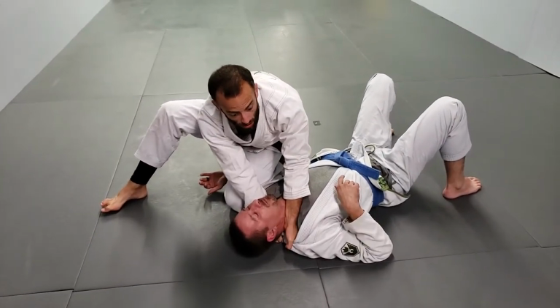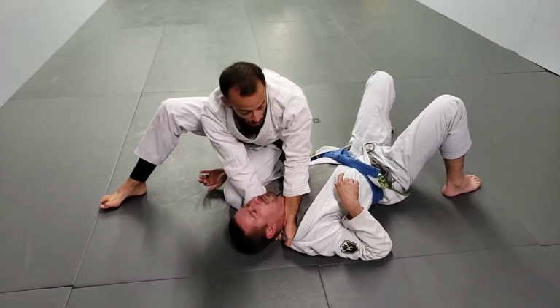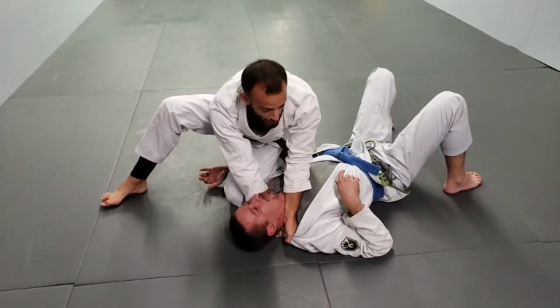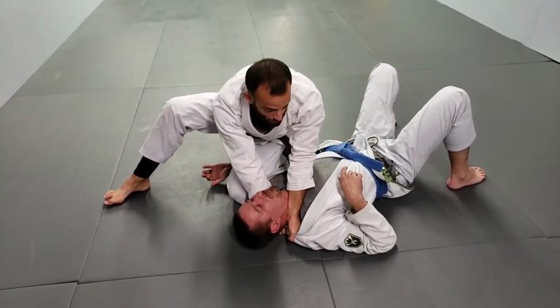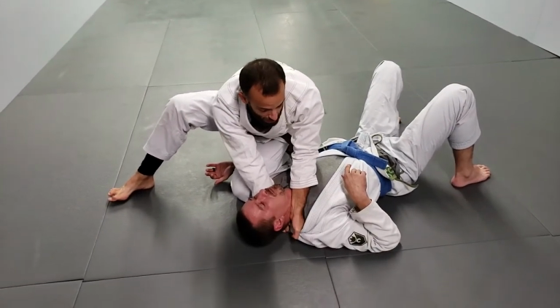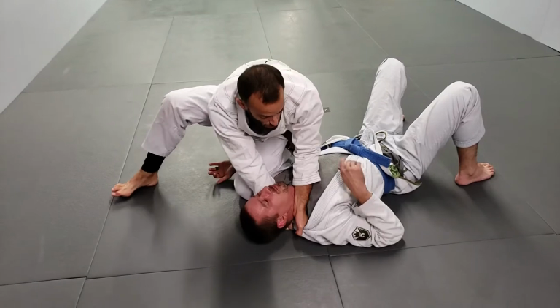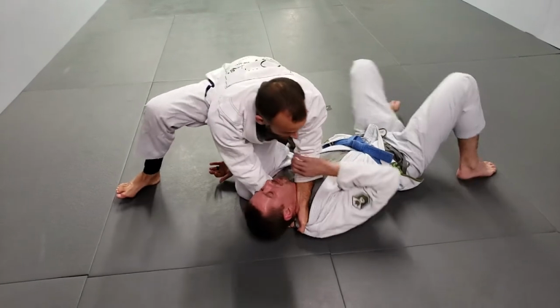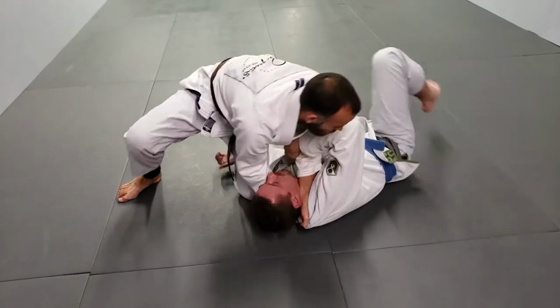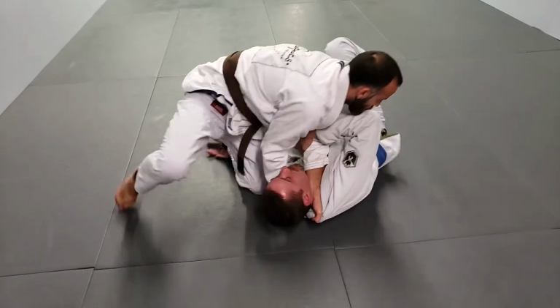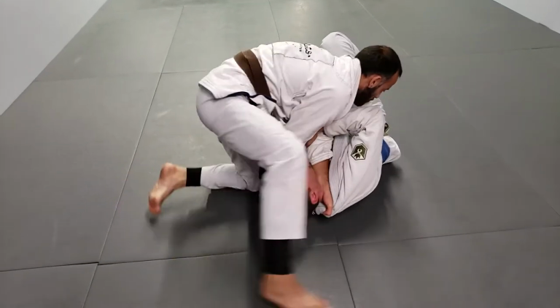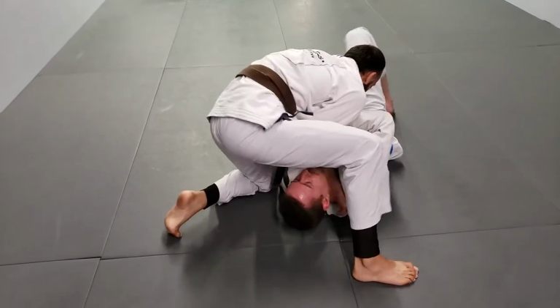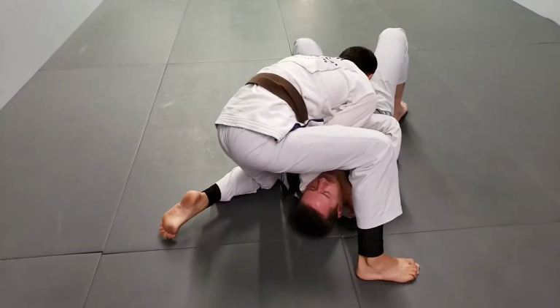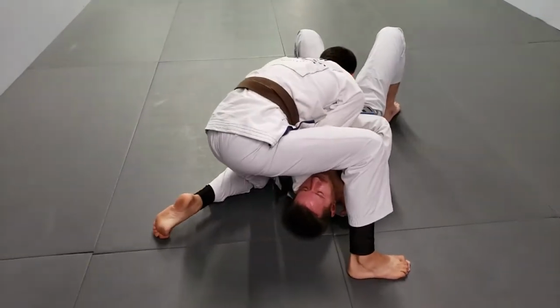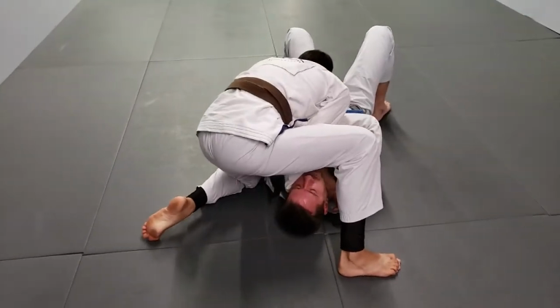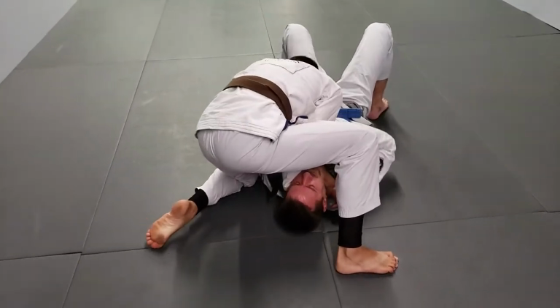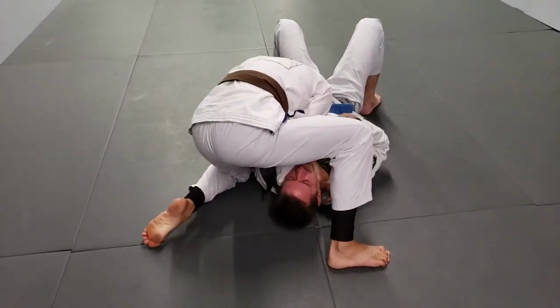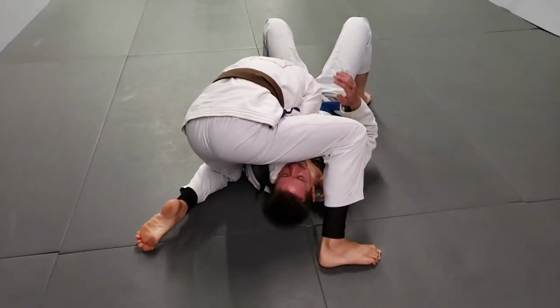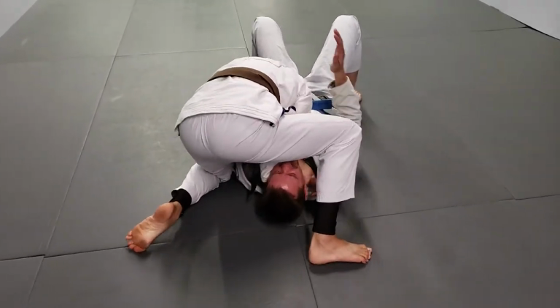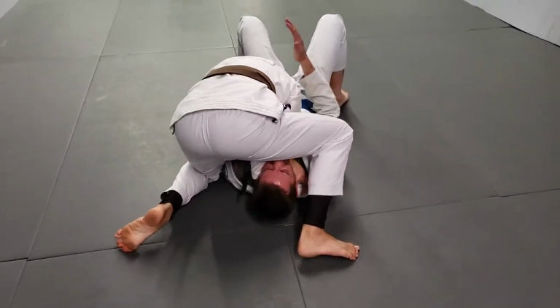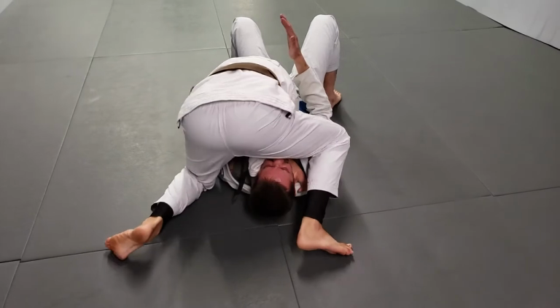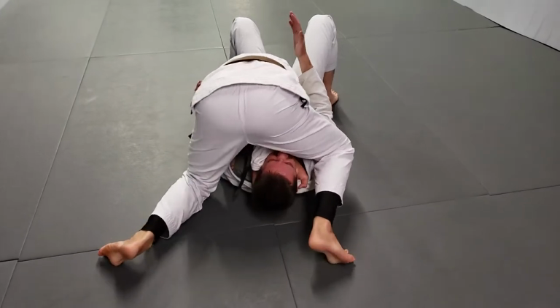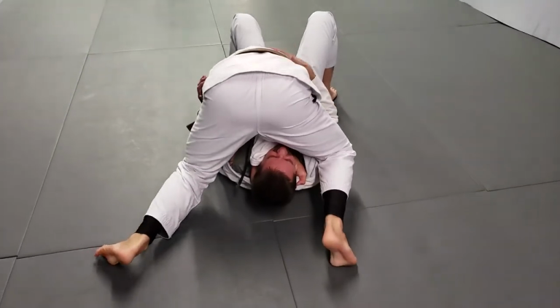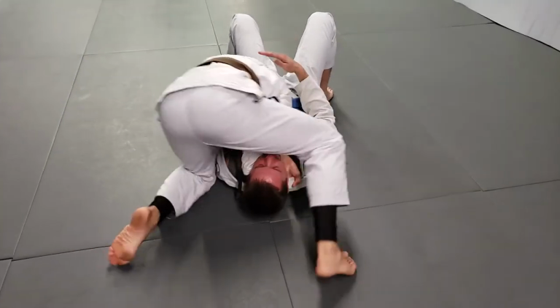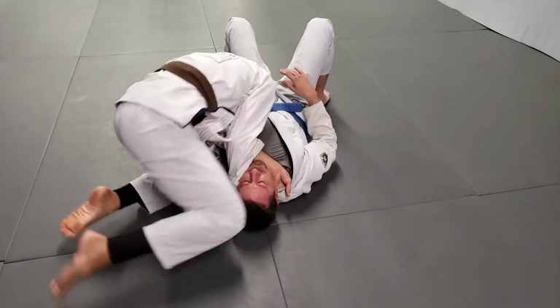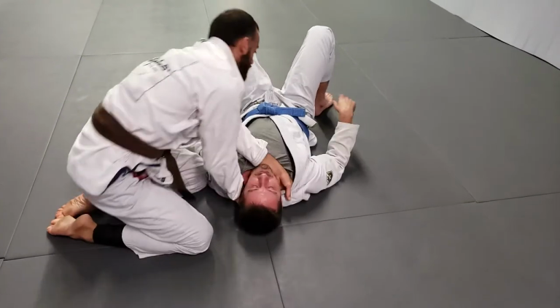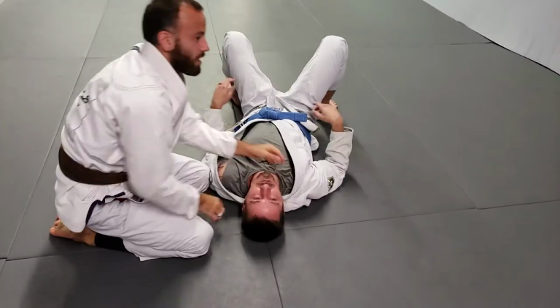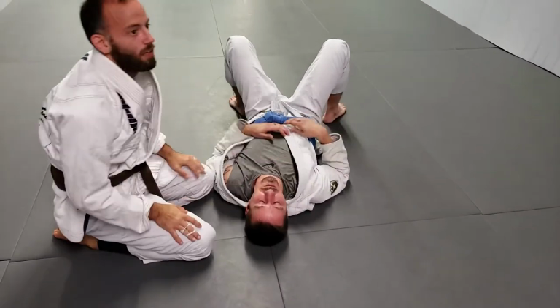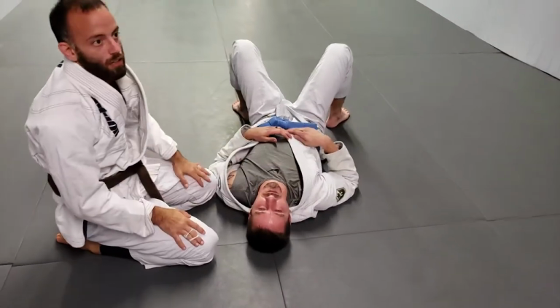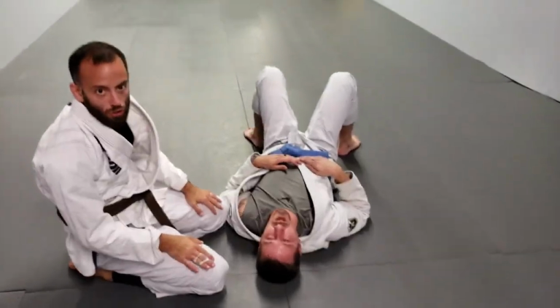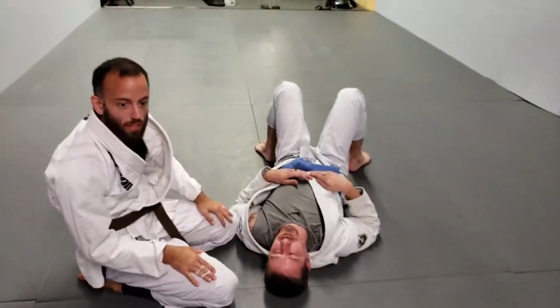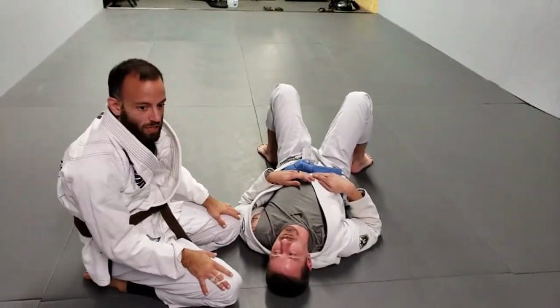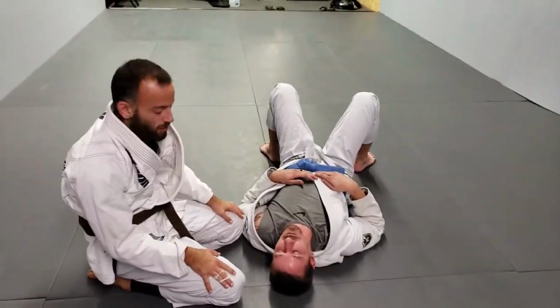Sometimes we can't drop there because he's moving, so I end up coming around to north-south, drop my shoulder, and finish there. So there's two places we can finish.